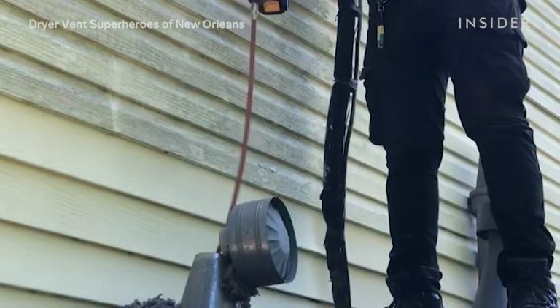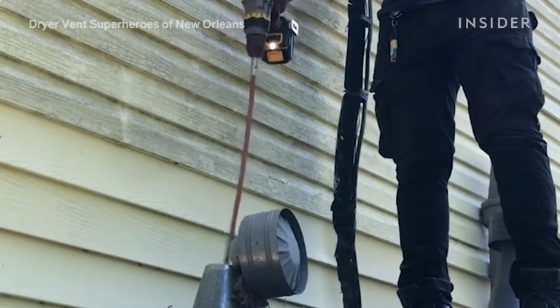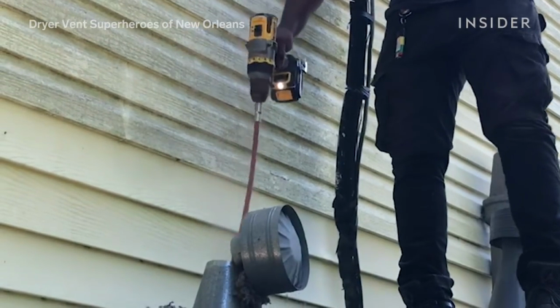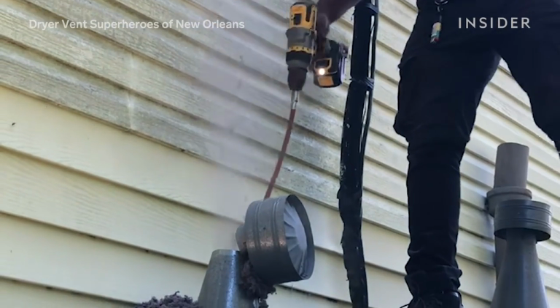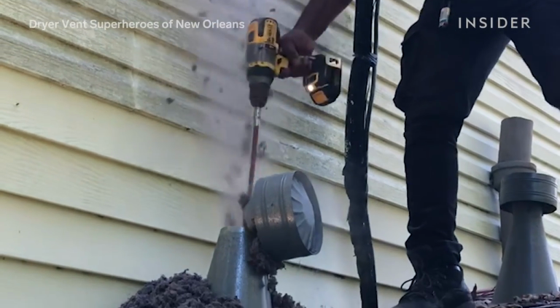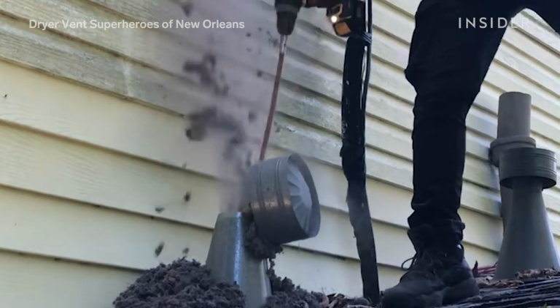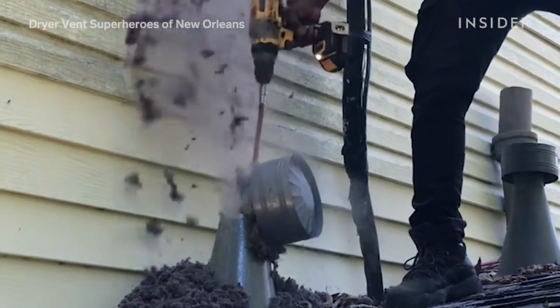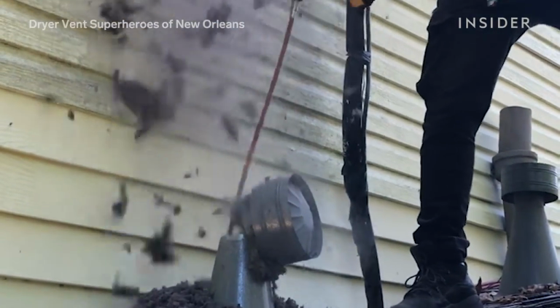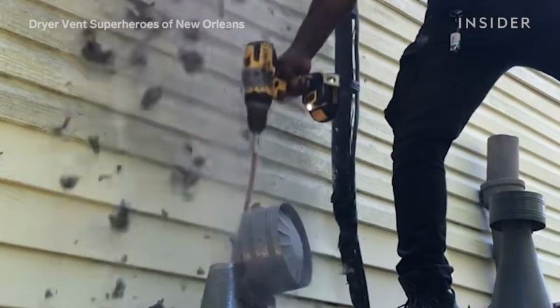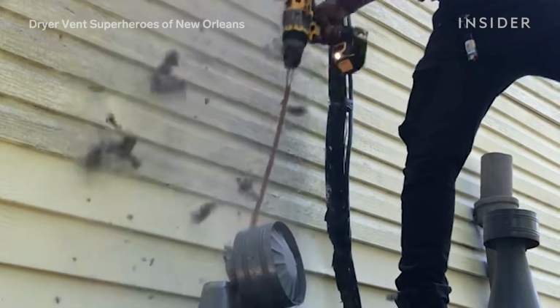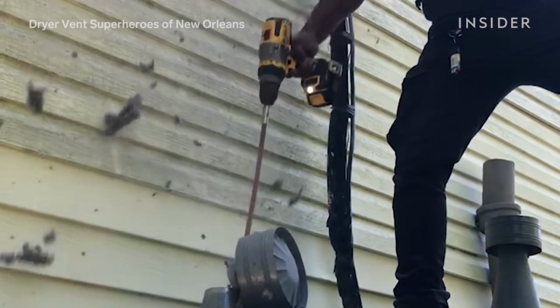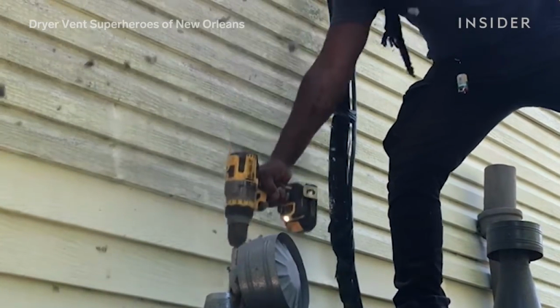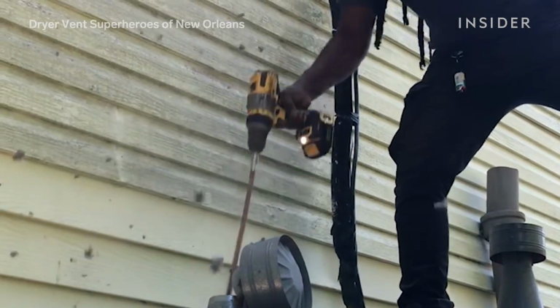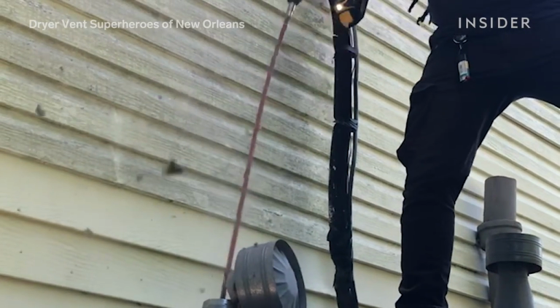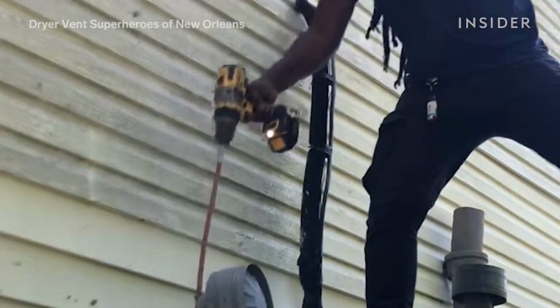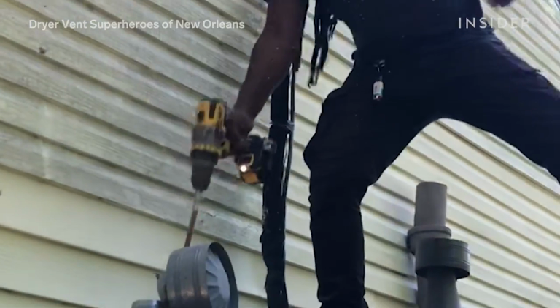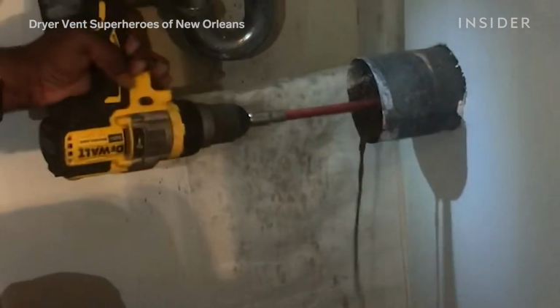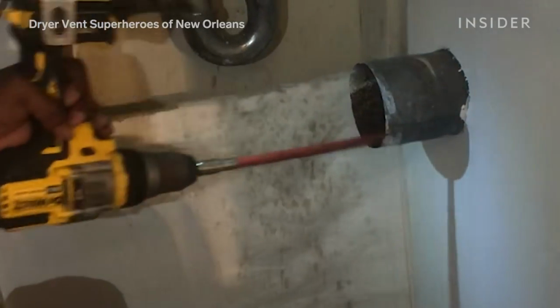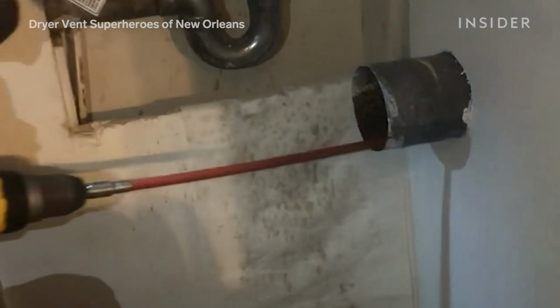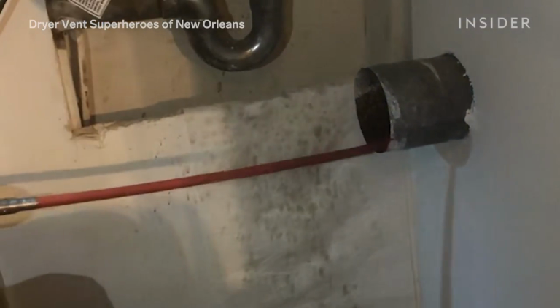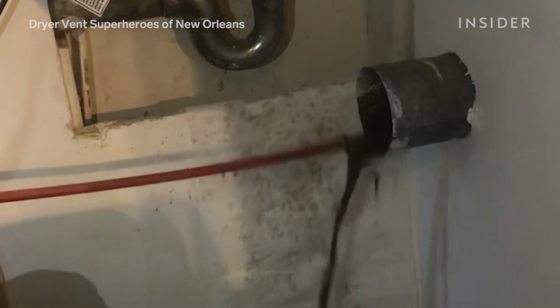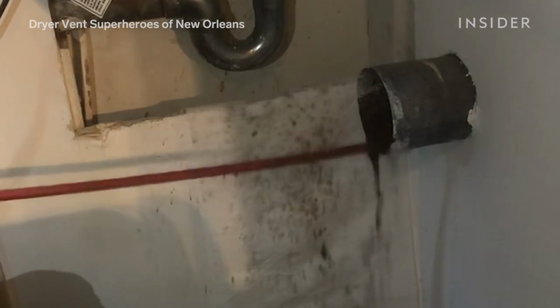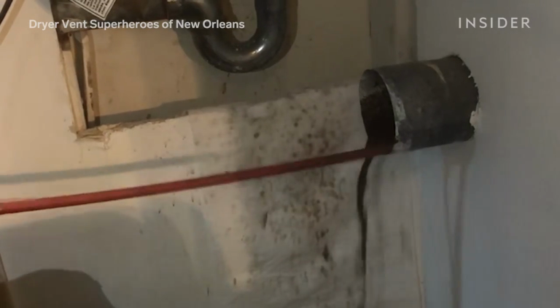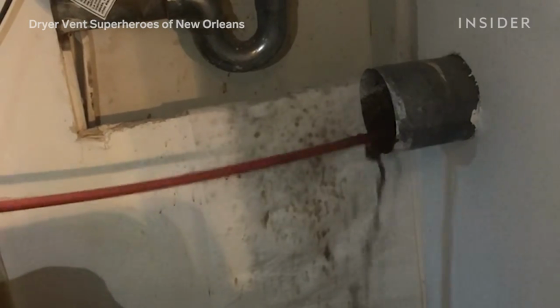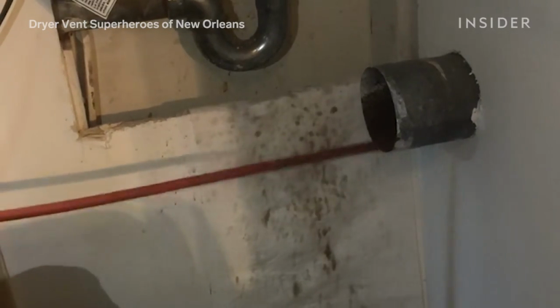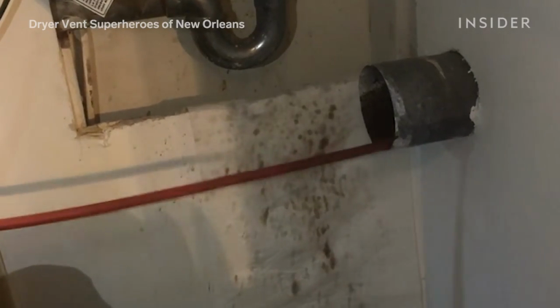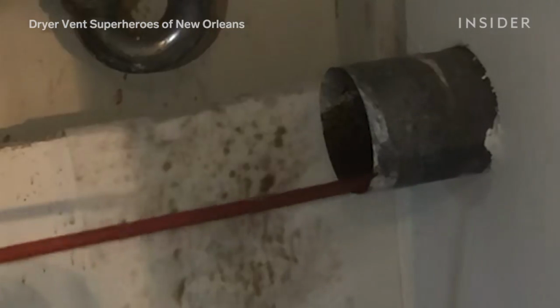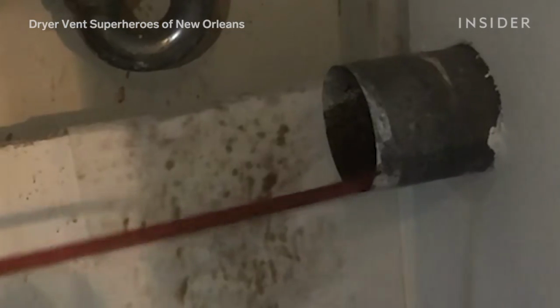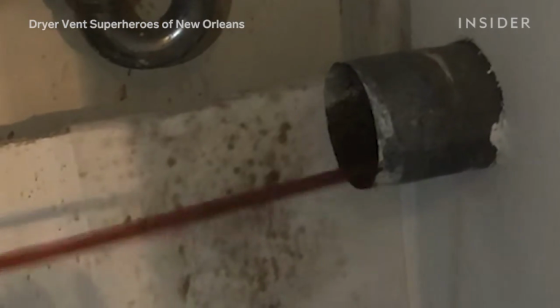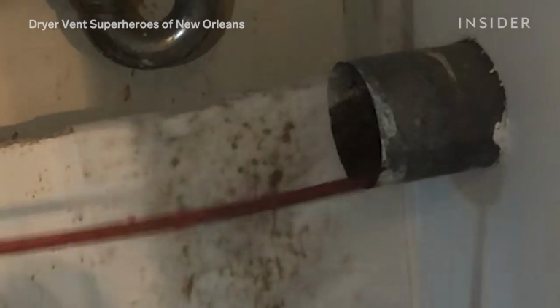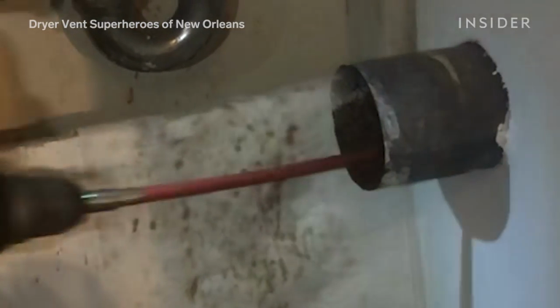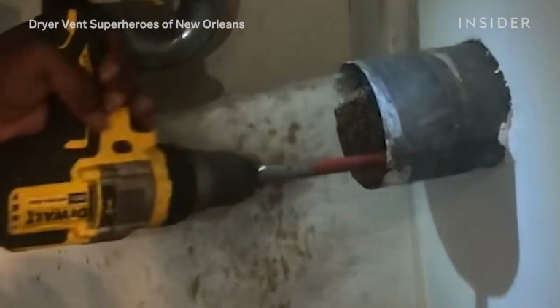Also, storm damage. Whenever we have a bad storm or hurricane and something gets impacted in the vent, or the roof comes off or something, you're probably going to get water in your vent — in which case you need a professional to come and take that out, because it's going to be really nasty water mixed in with all that lint.